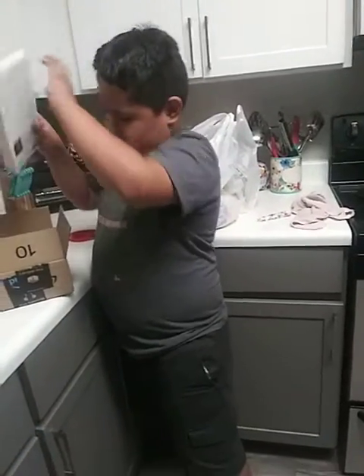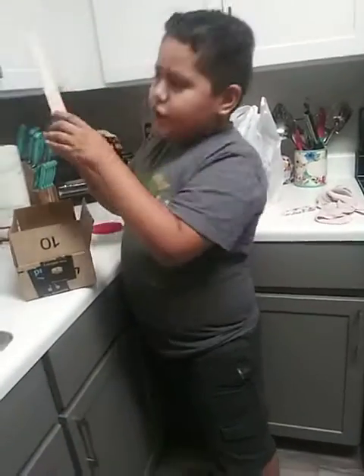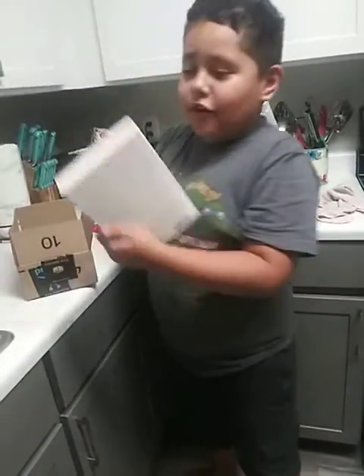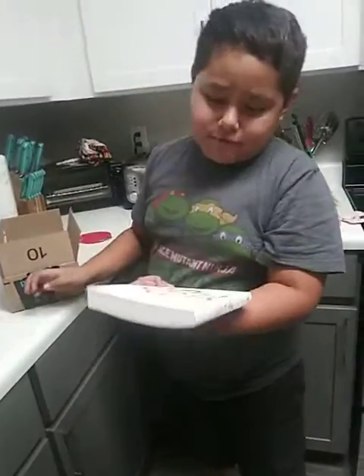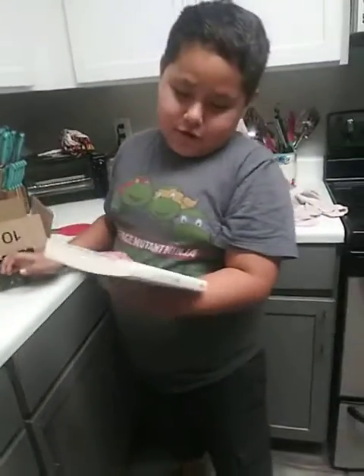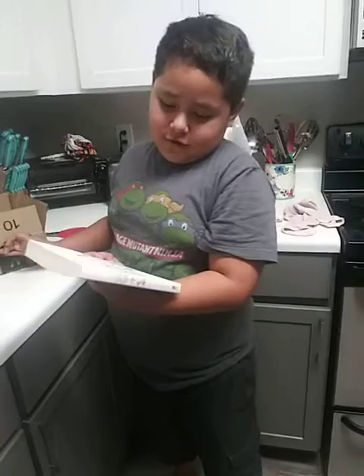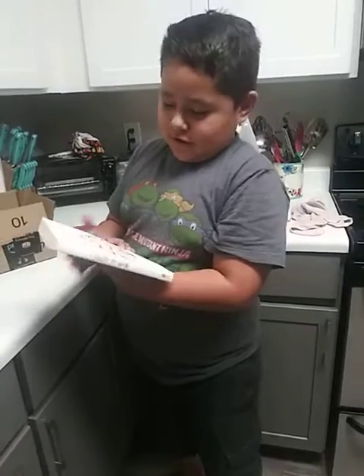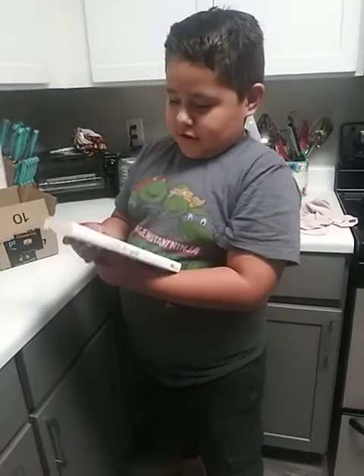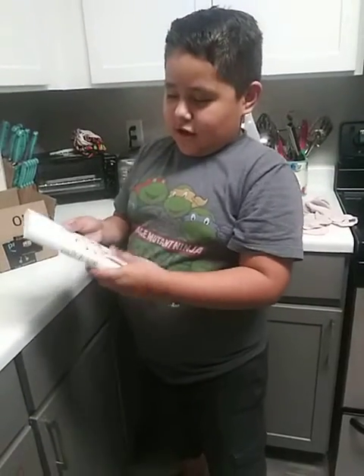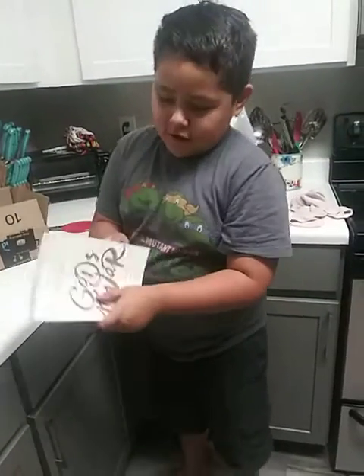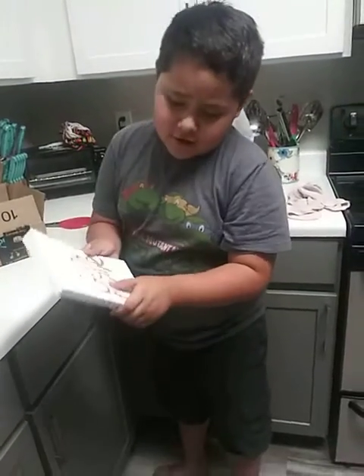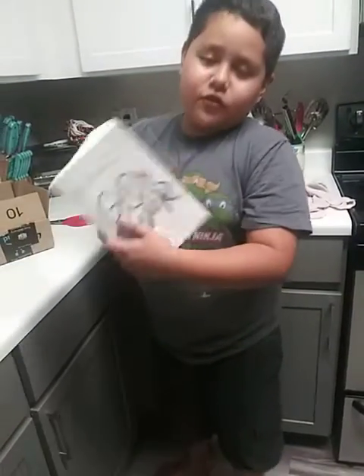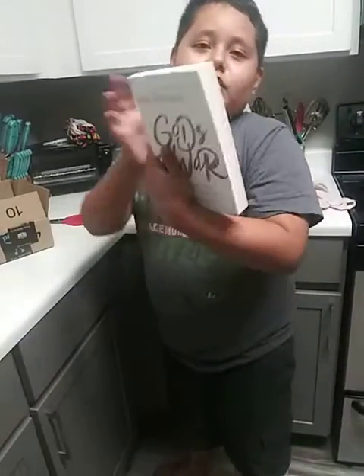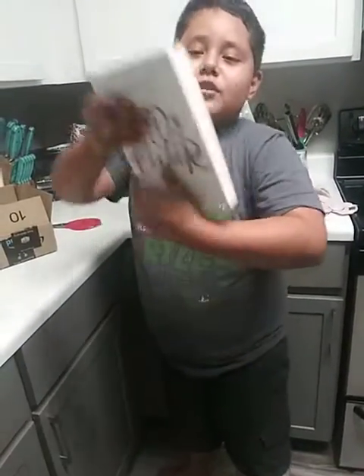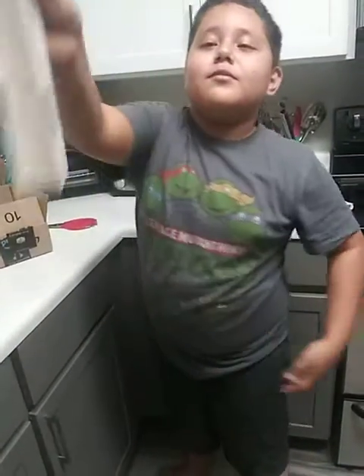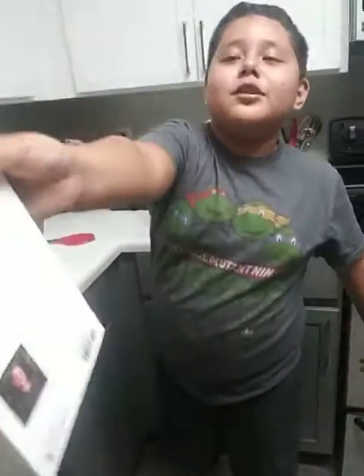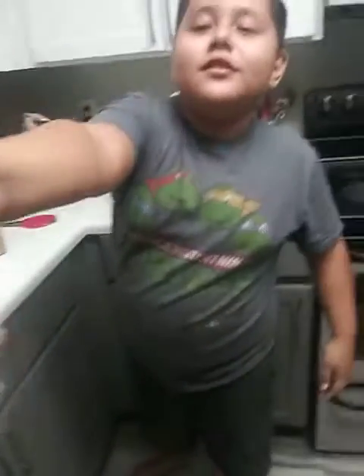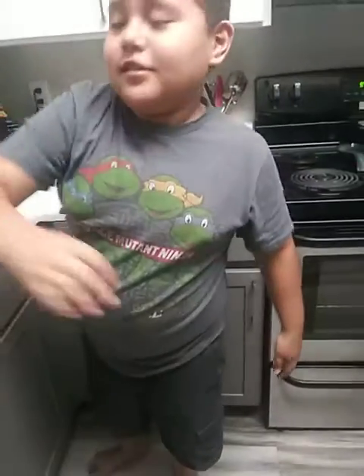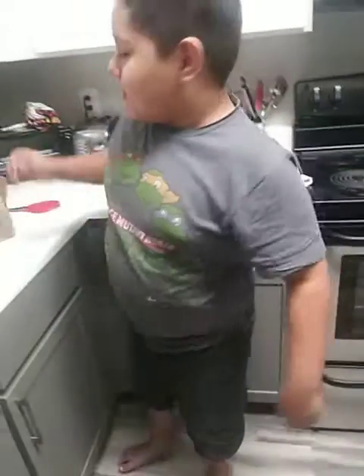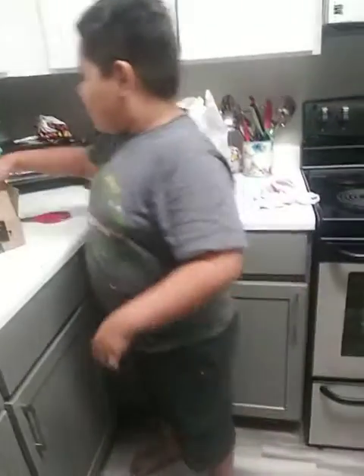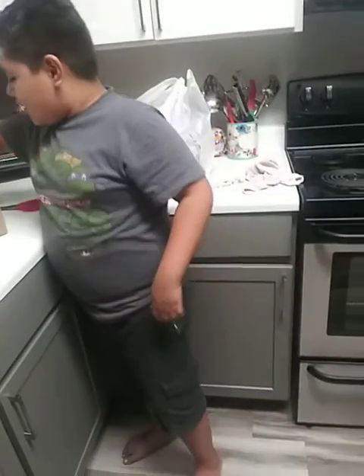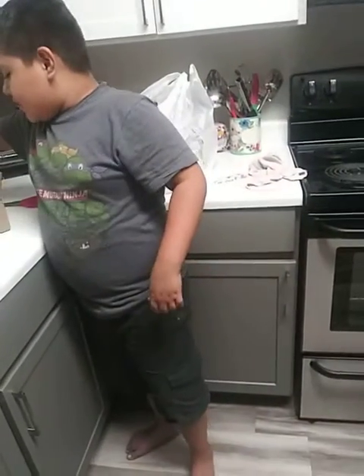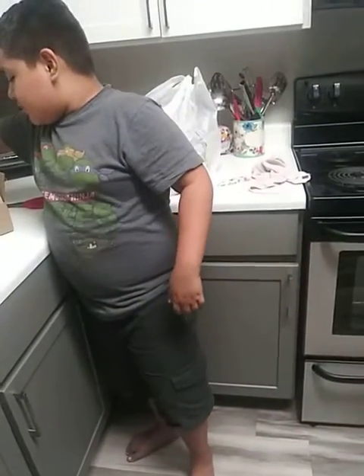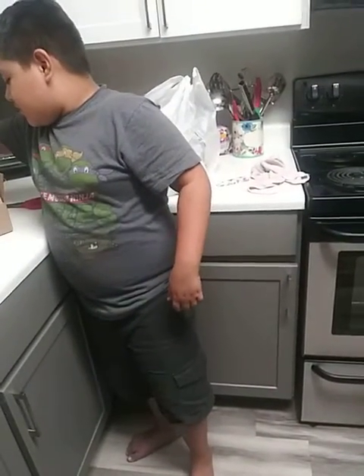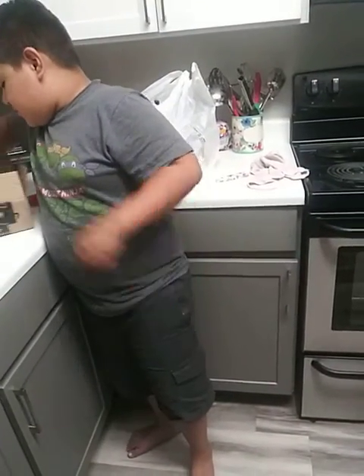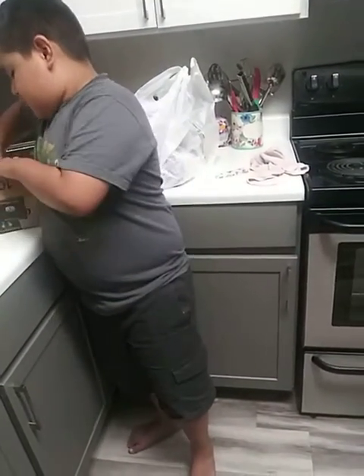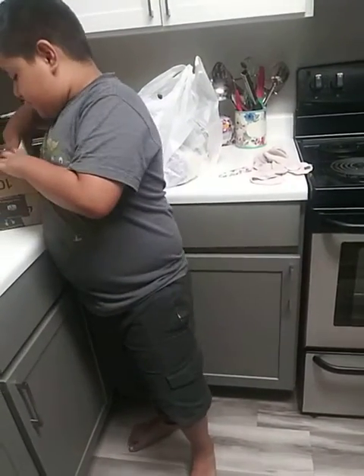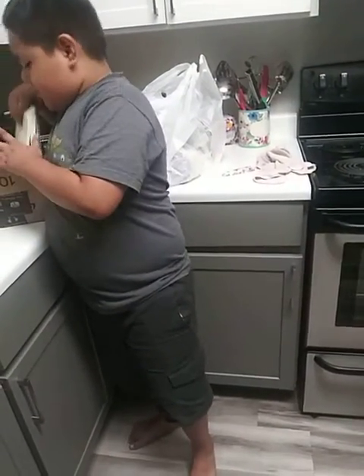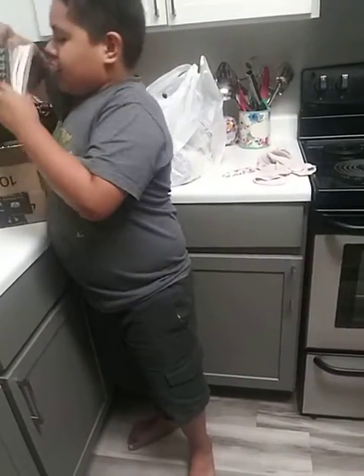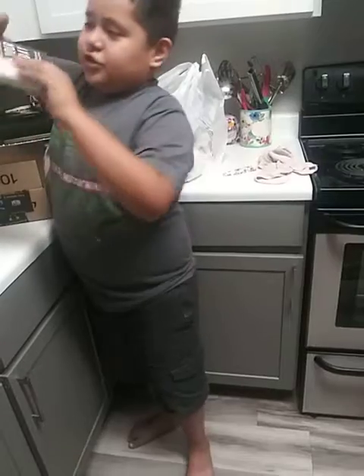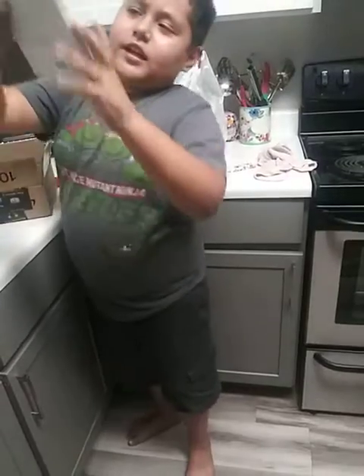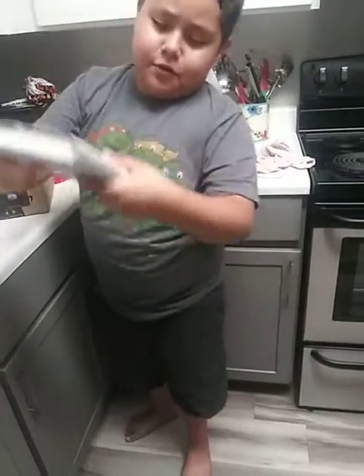Here's the first book. And here's the first book for mommy. And here's the second book.